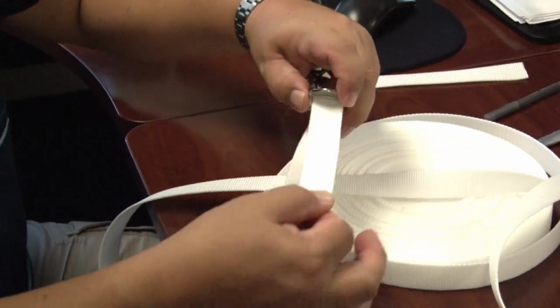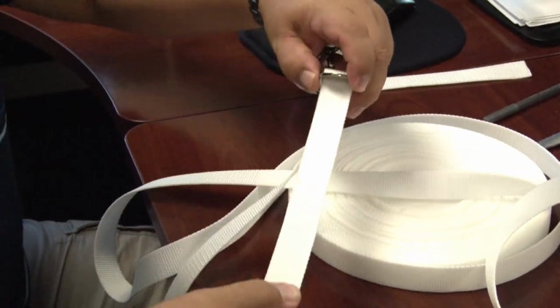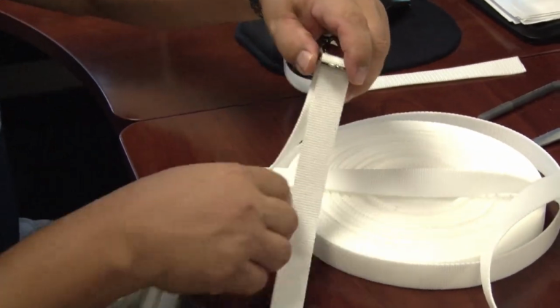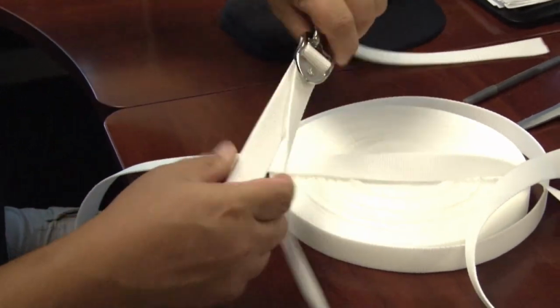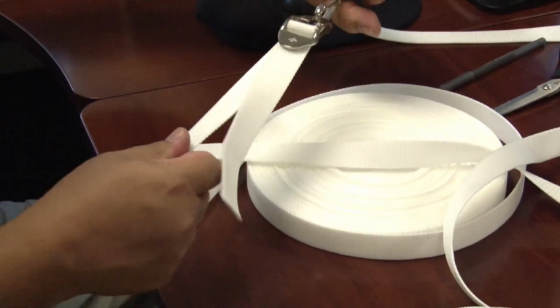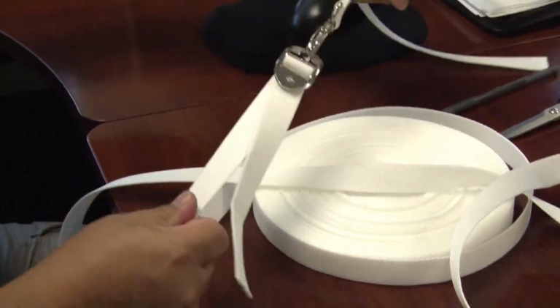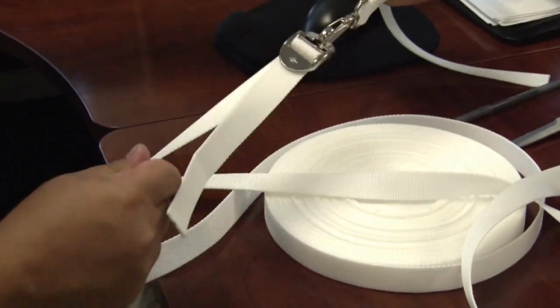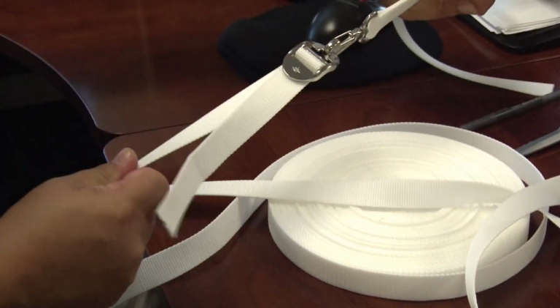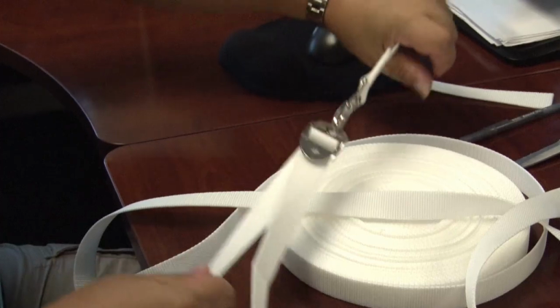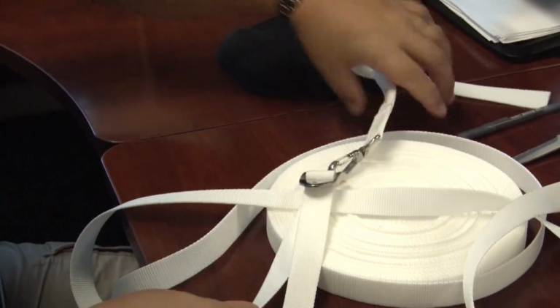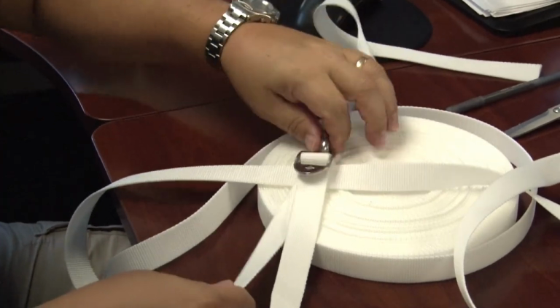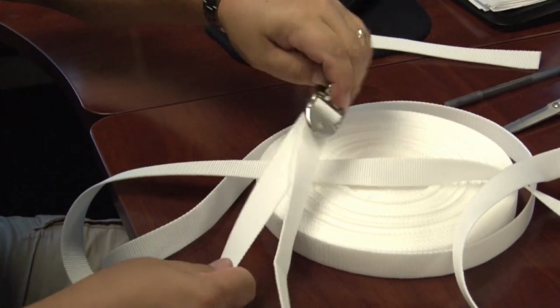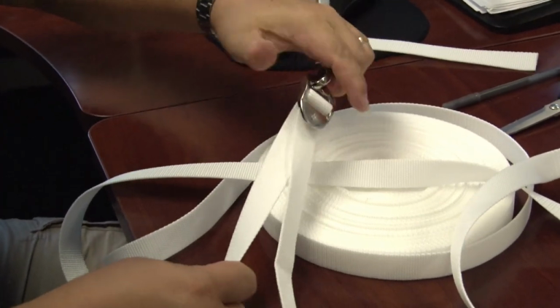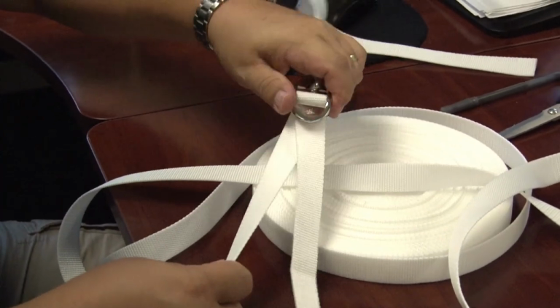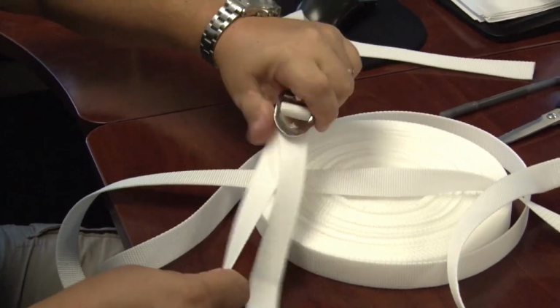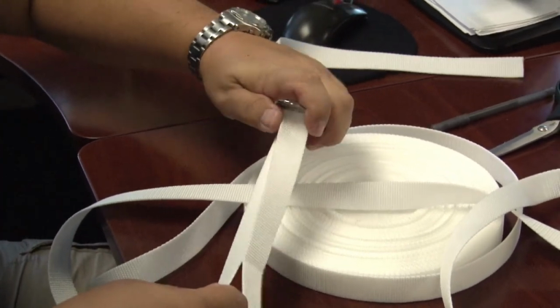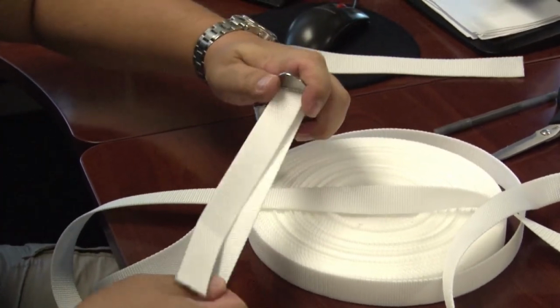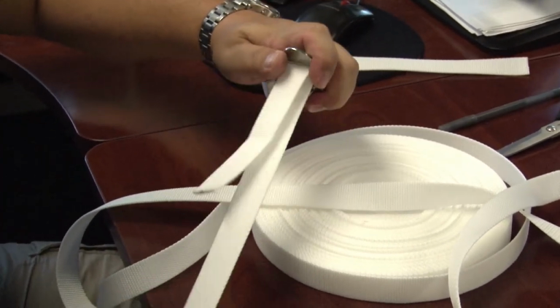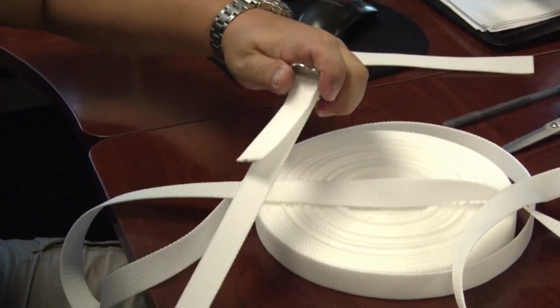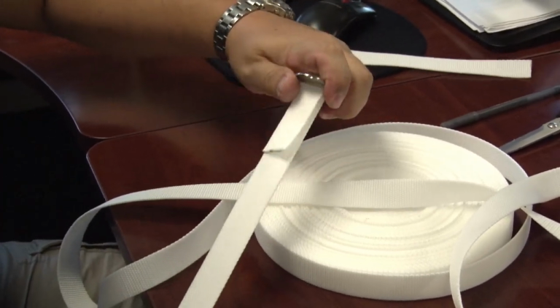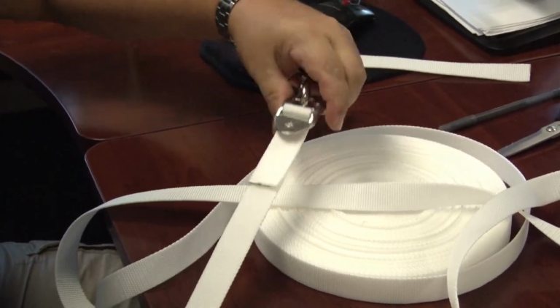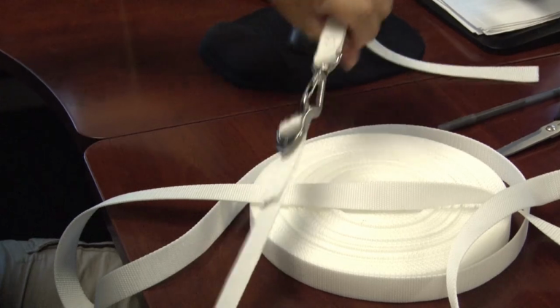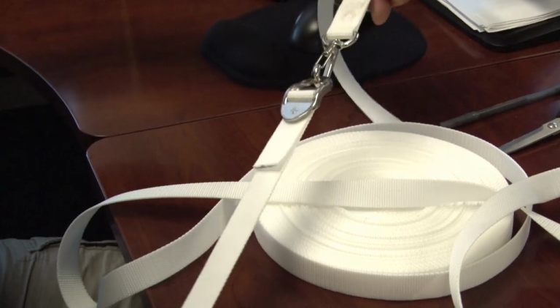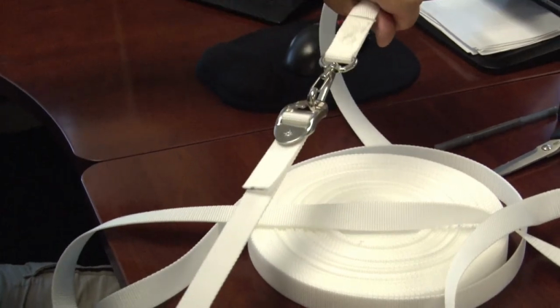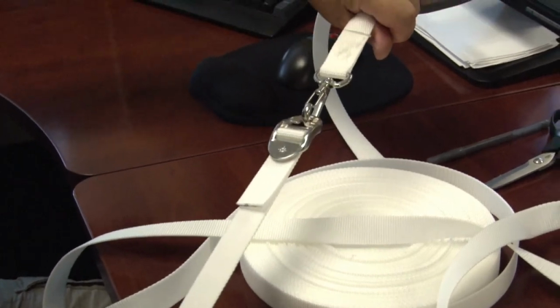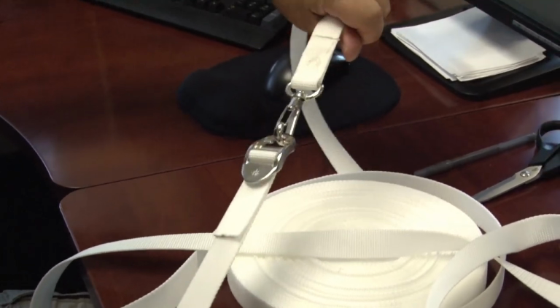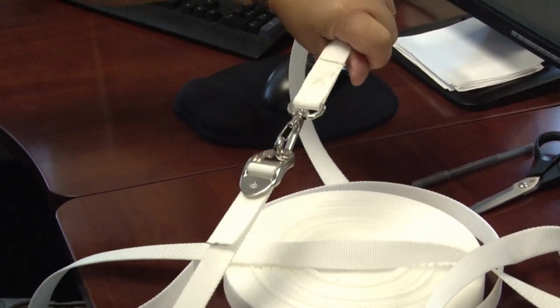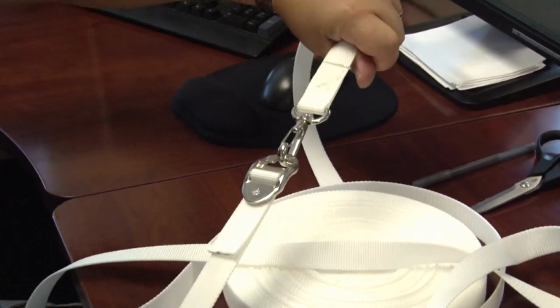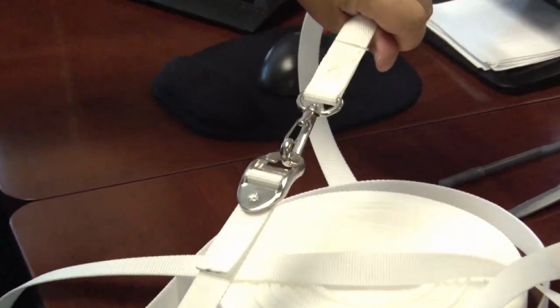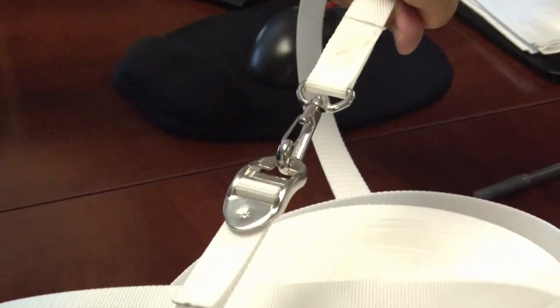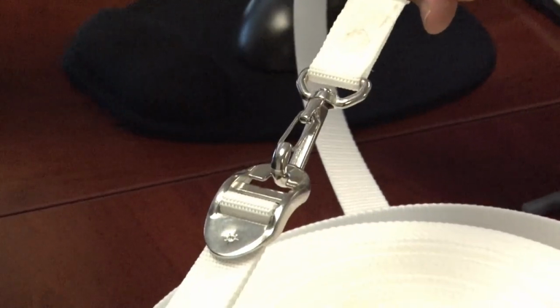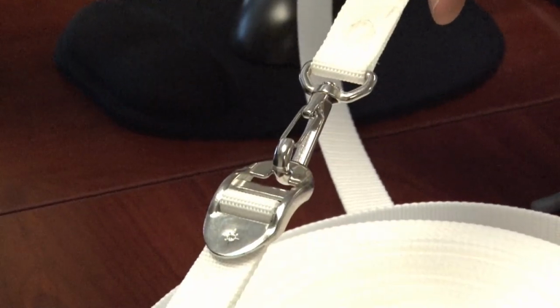In a typical application, to secure the webbing tightly just pull on the loose end and that will secure your webbing tightly to your application. To release it, lift up on the tab and the webbing easily slides through this adjuster.